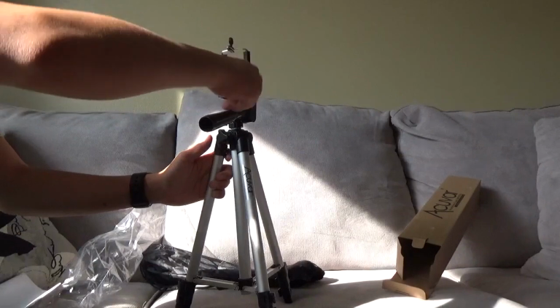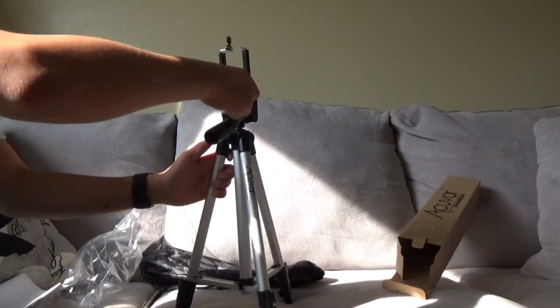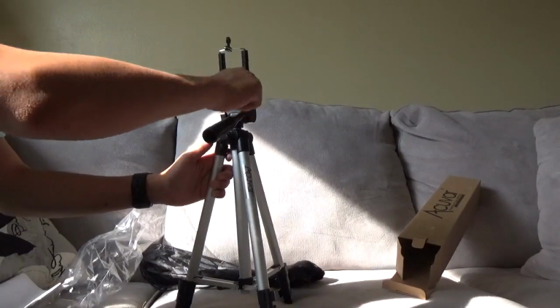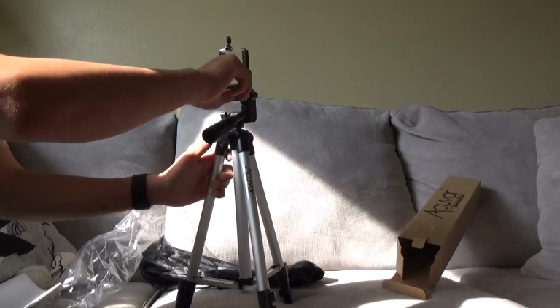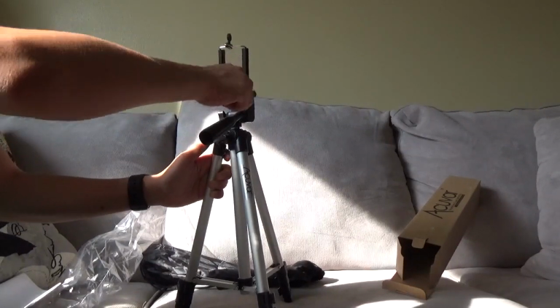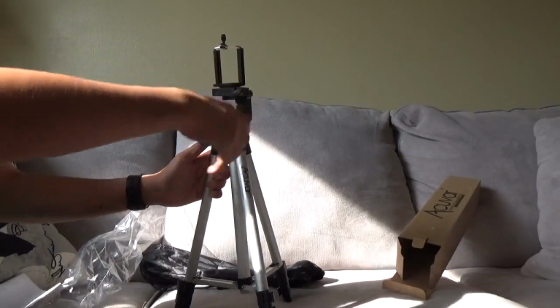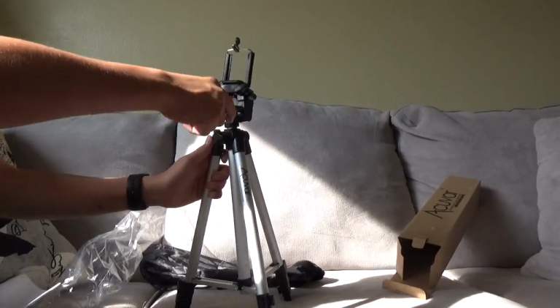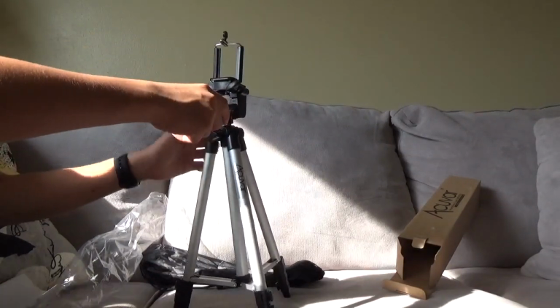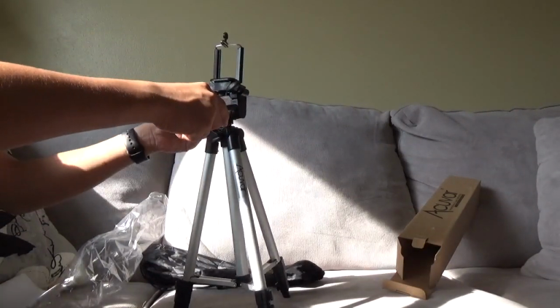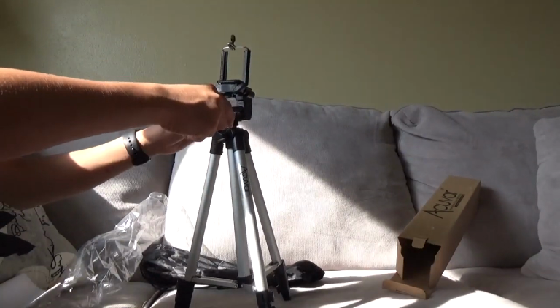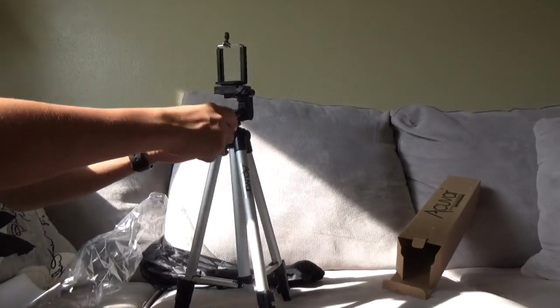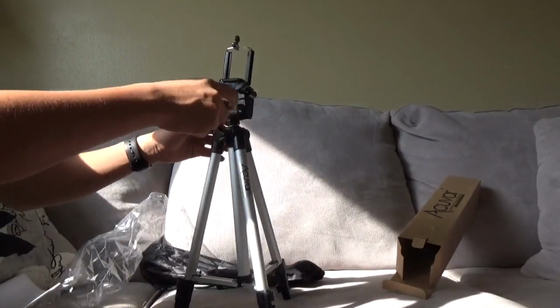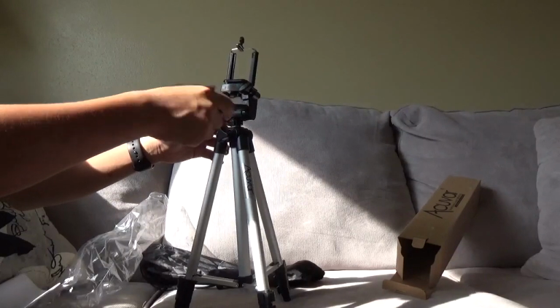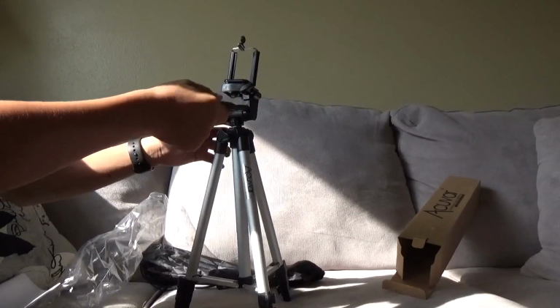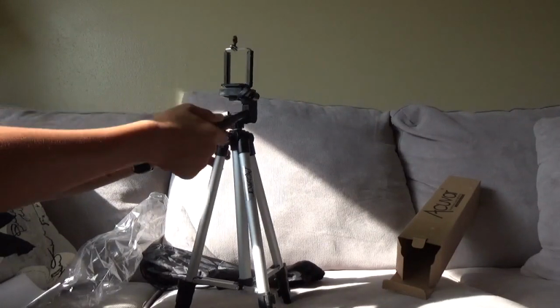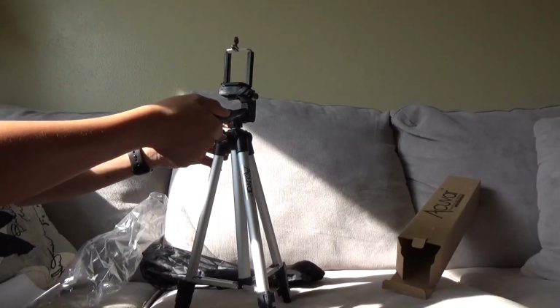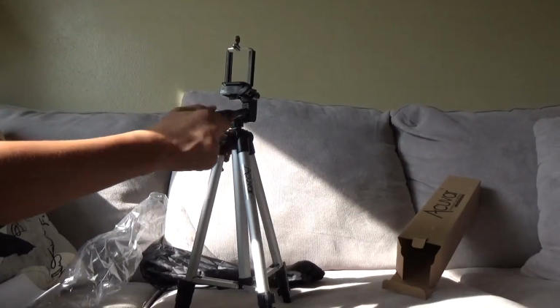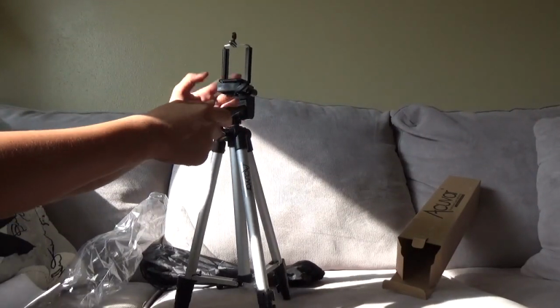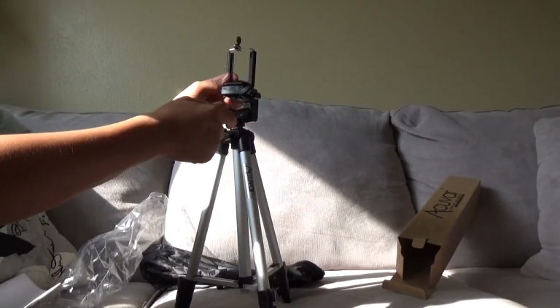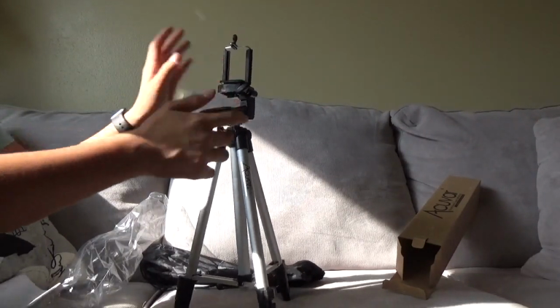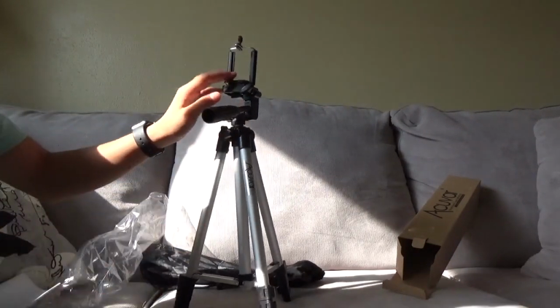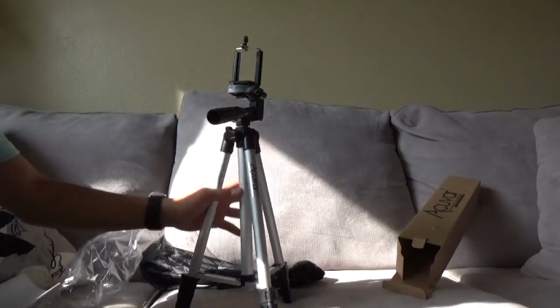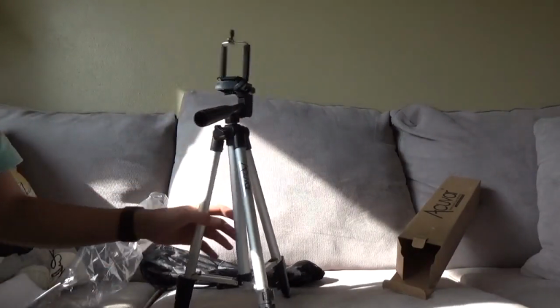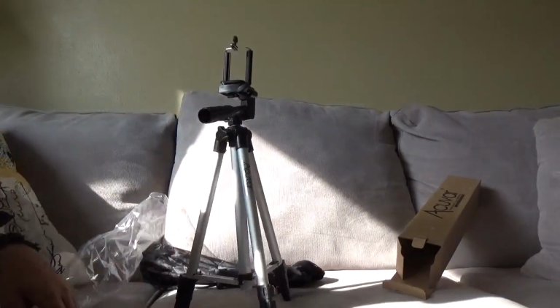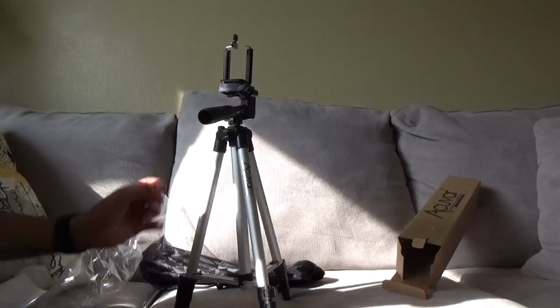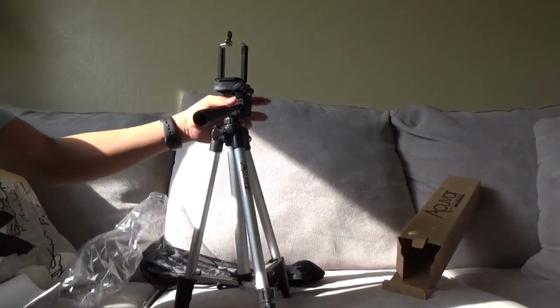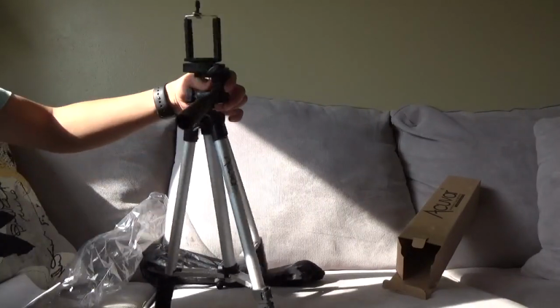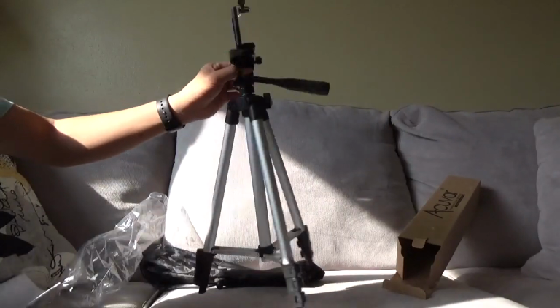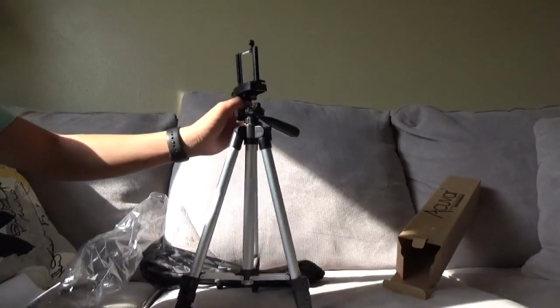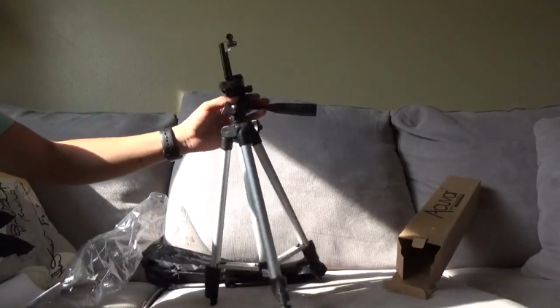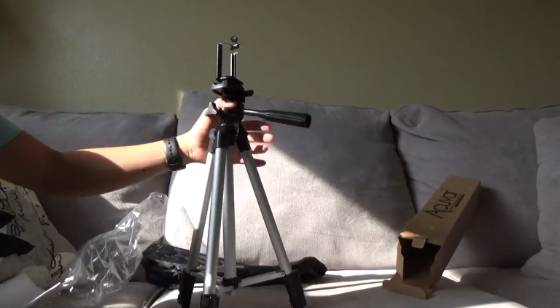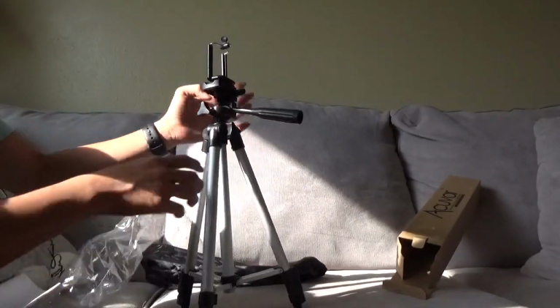If you guys have a tripod, this is my recommendation: now that it's tight, it's good for your cell phone. It's not gonna be bad for cell phones — I just needed this to put on my green screen.